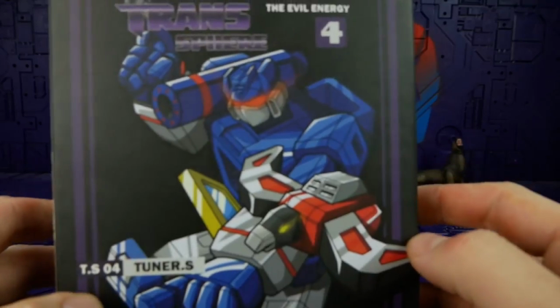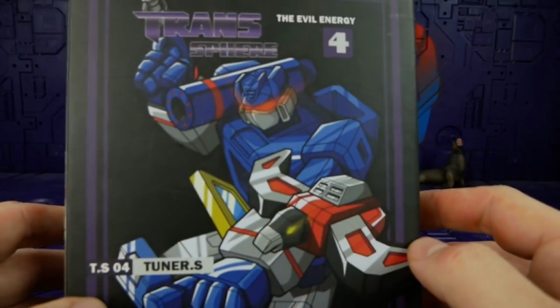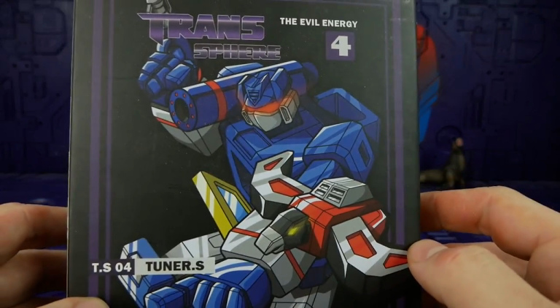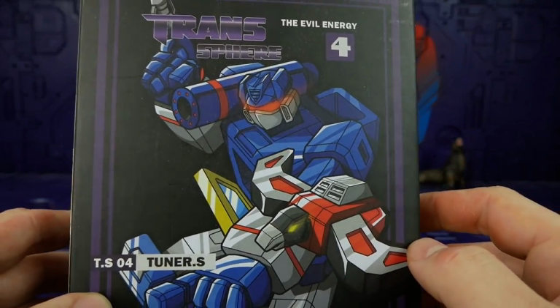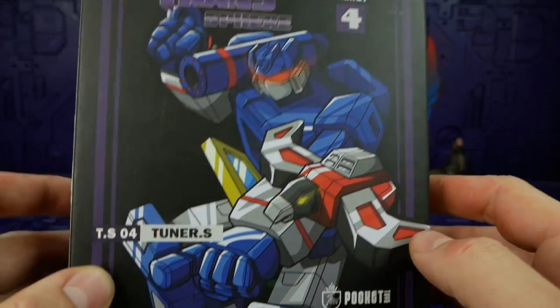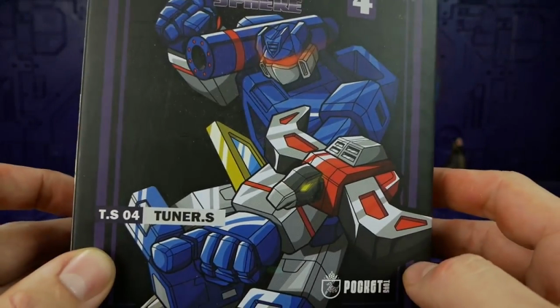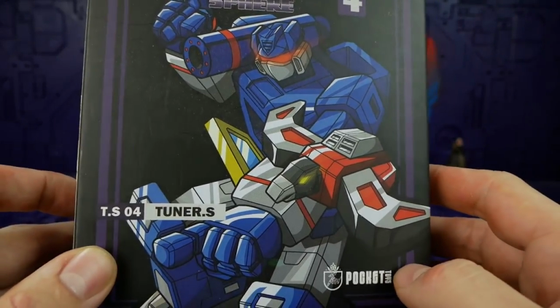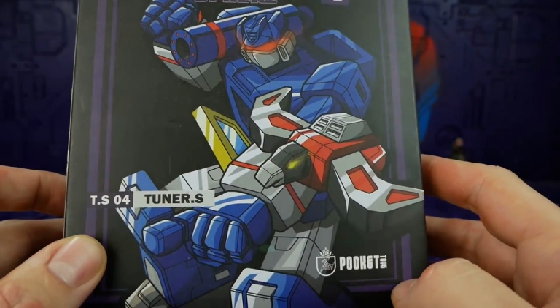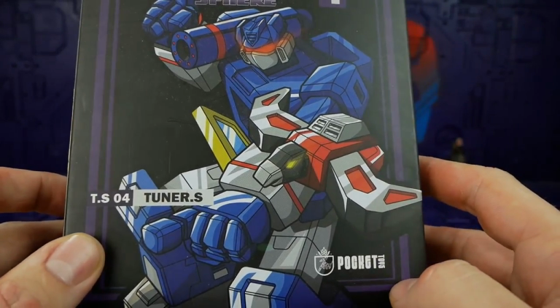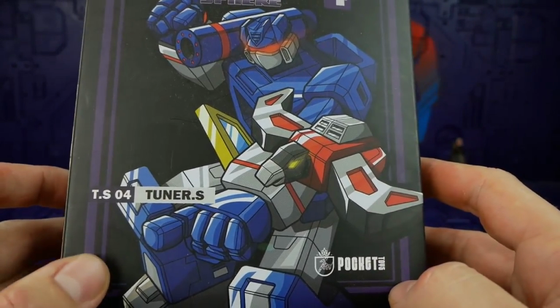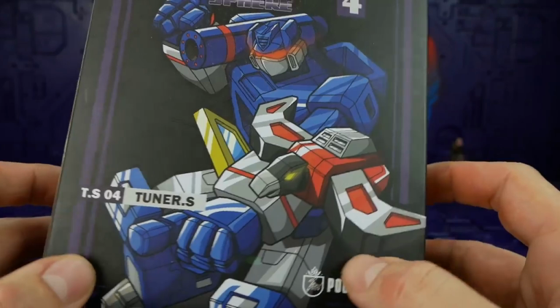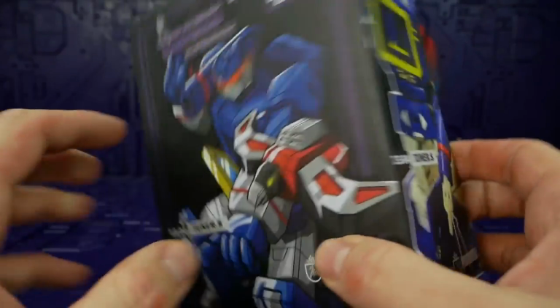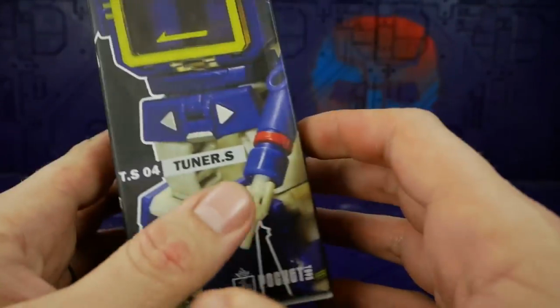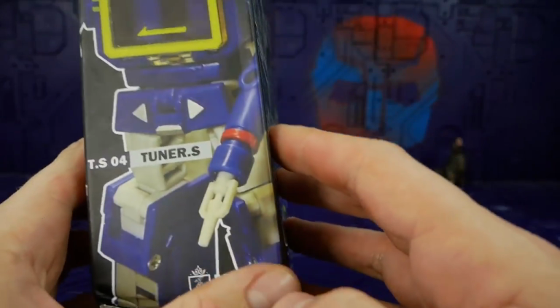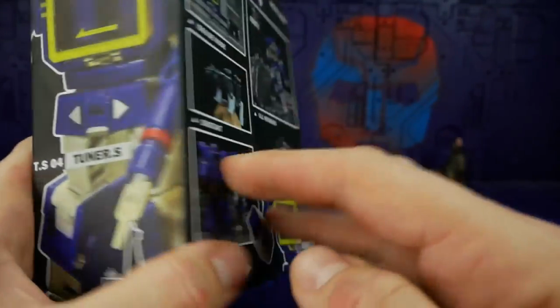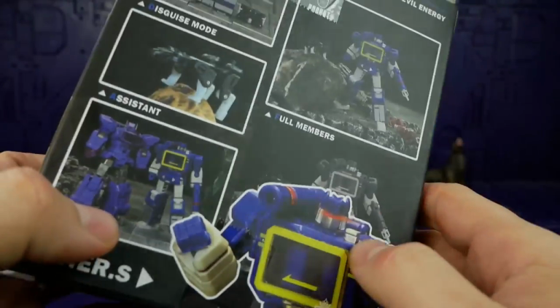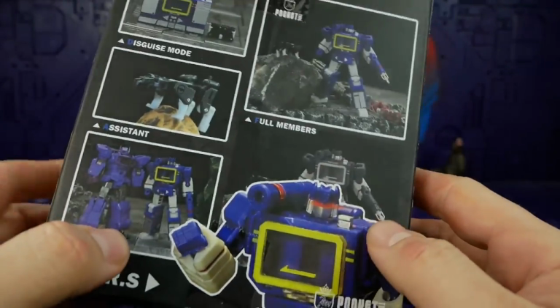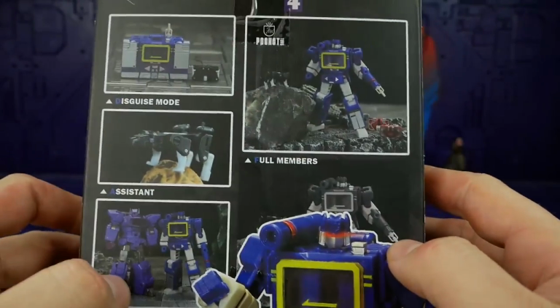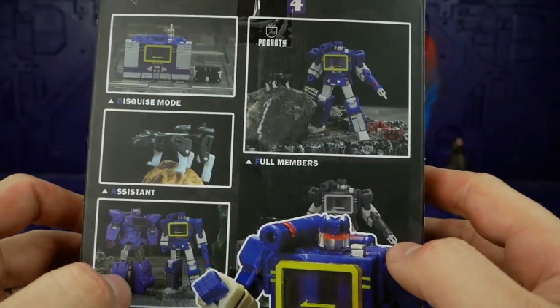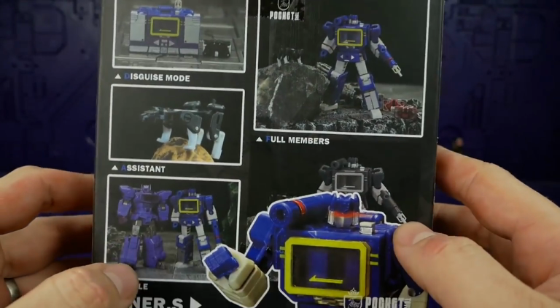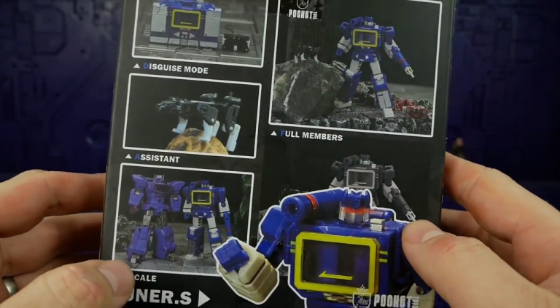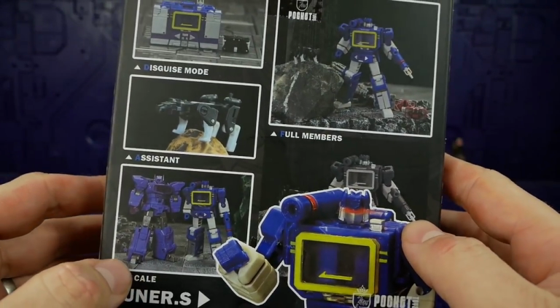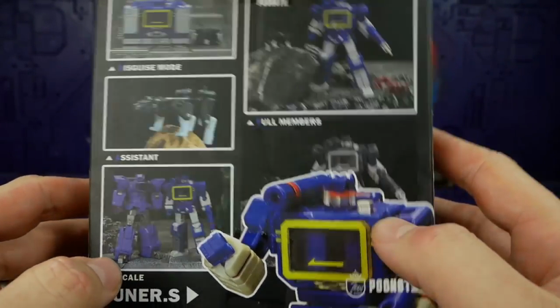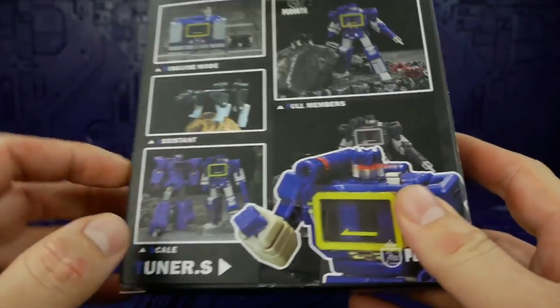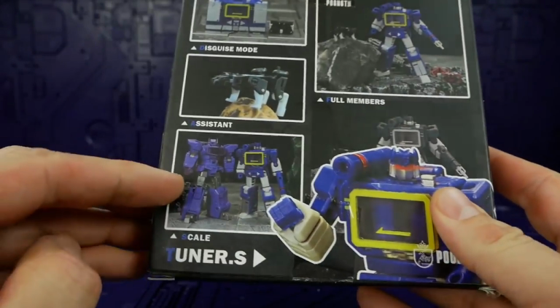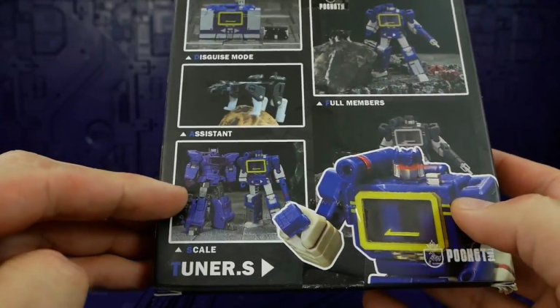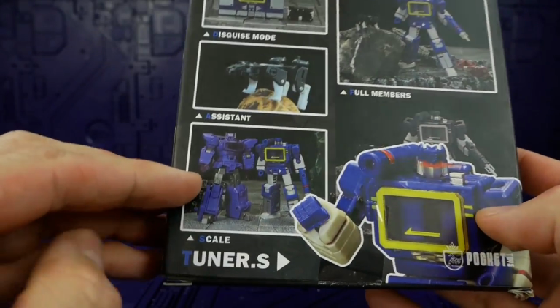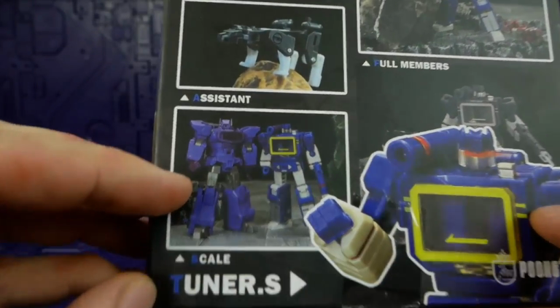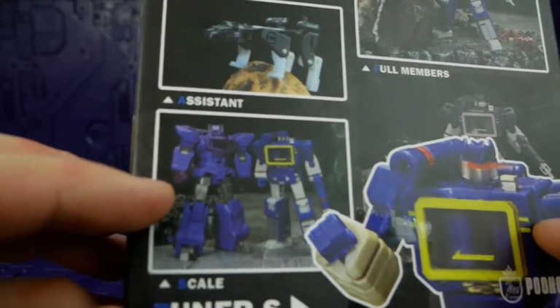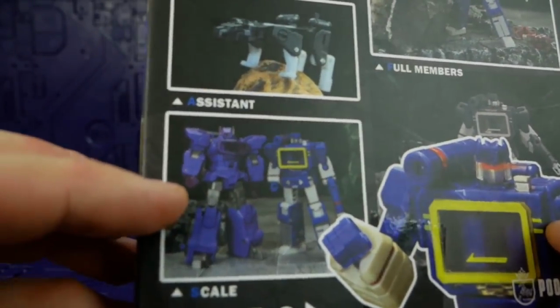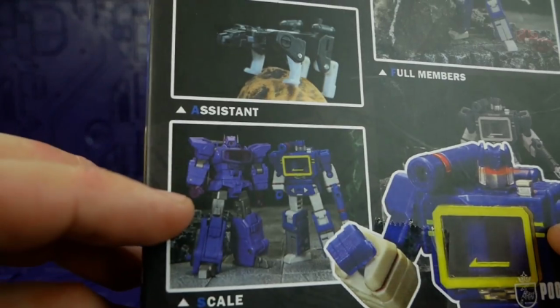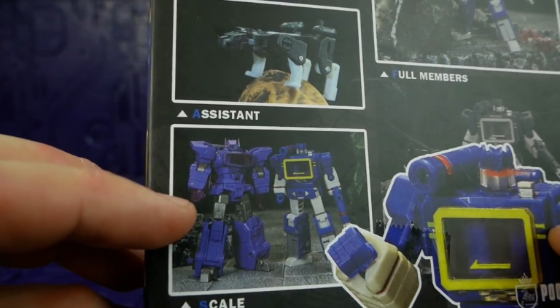The box art looks pretty cool — it looks original, that's for sure. There are a couple of photos of the product on the back, and you can see it there with the Pocket Toys.